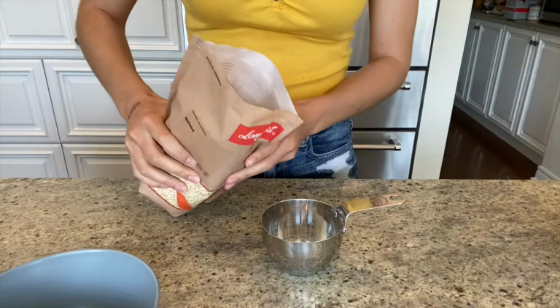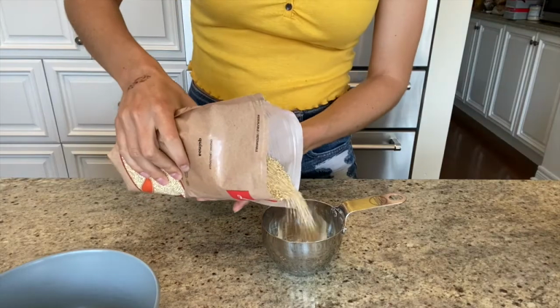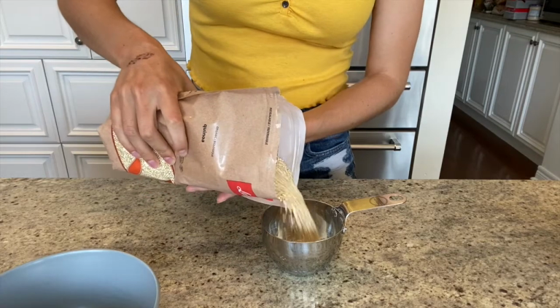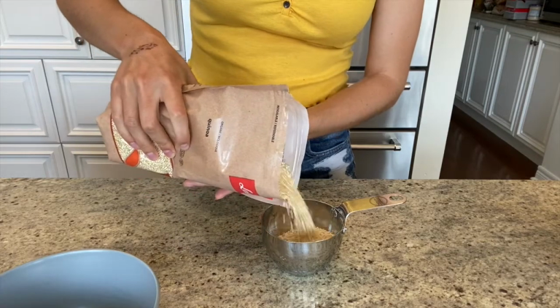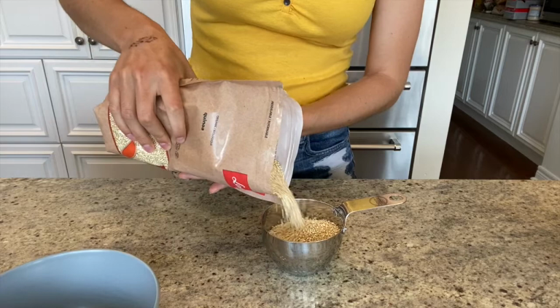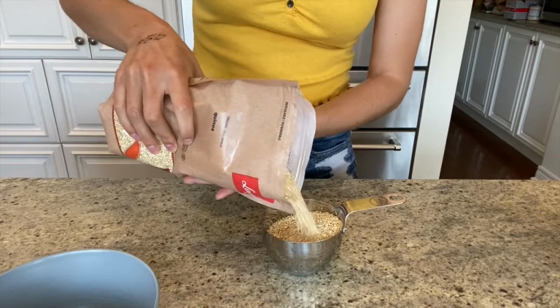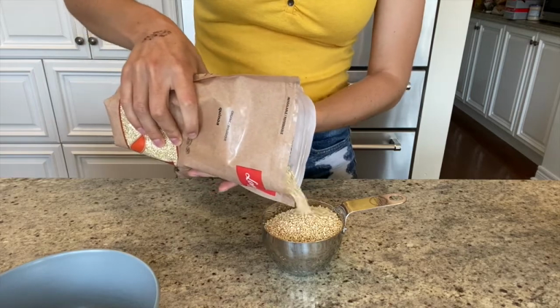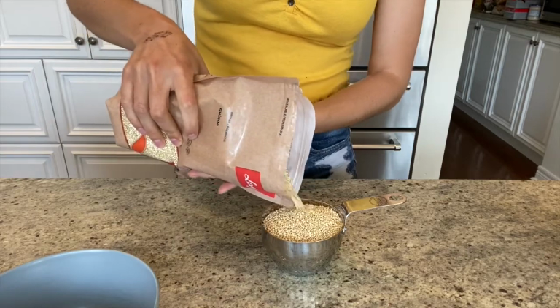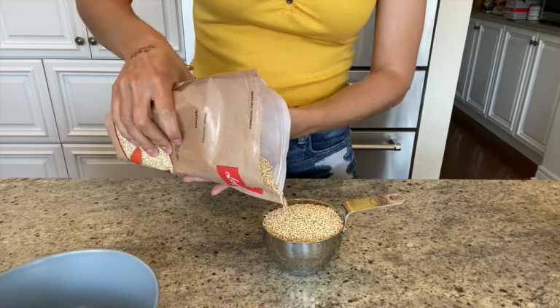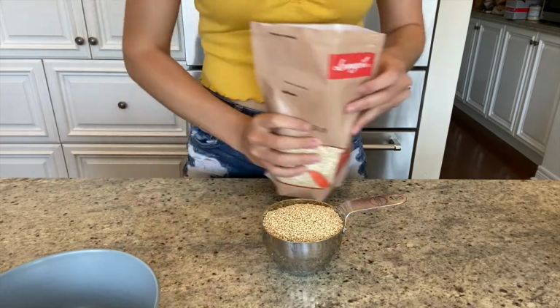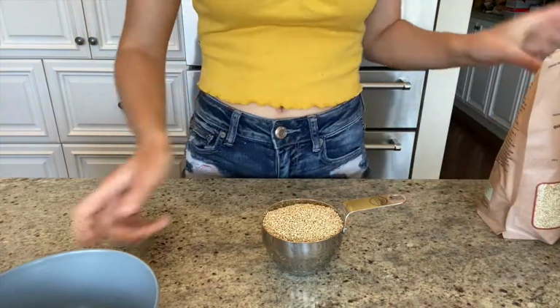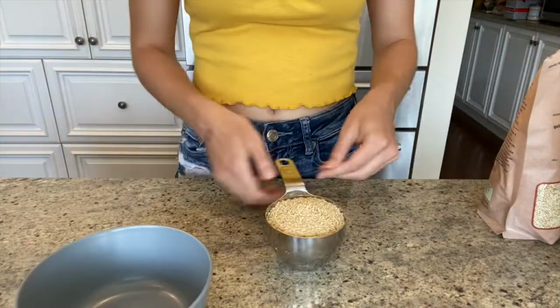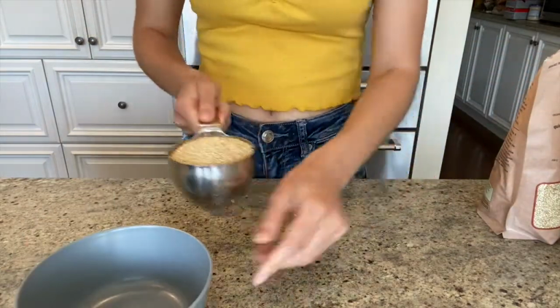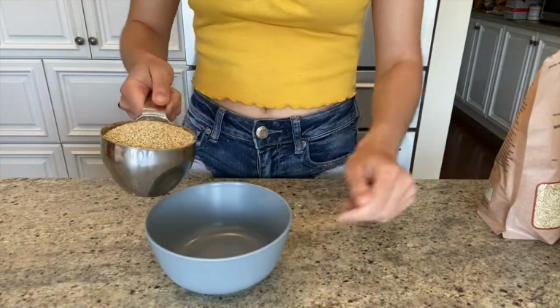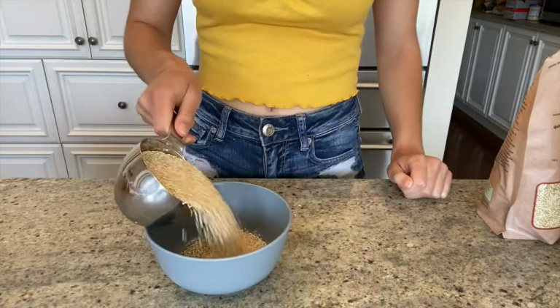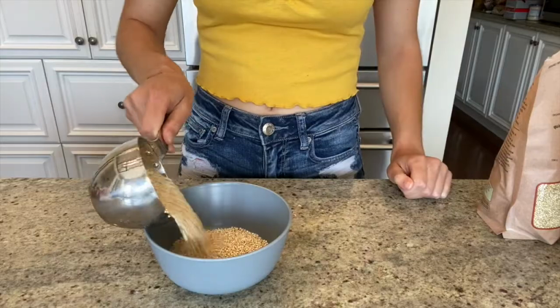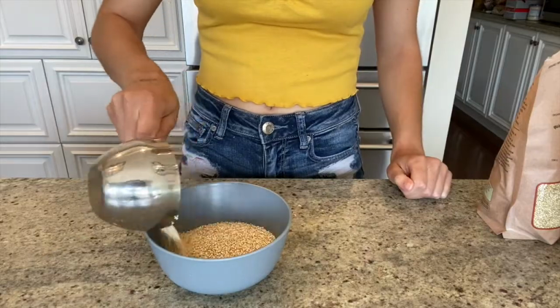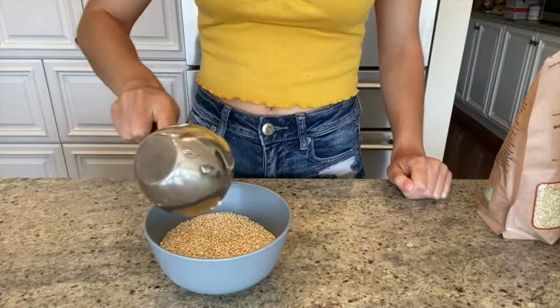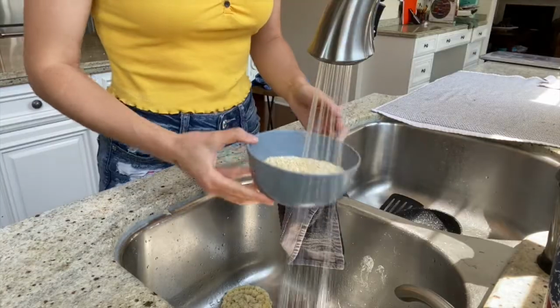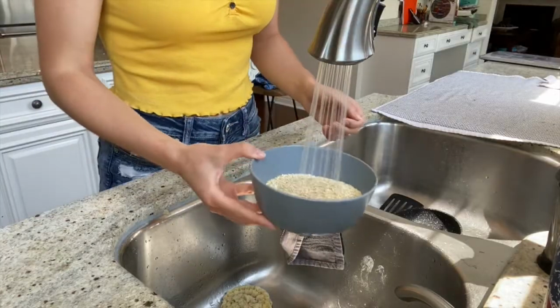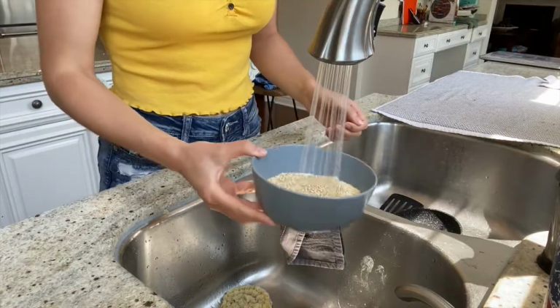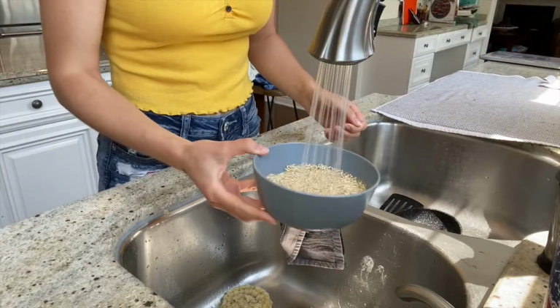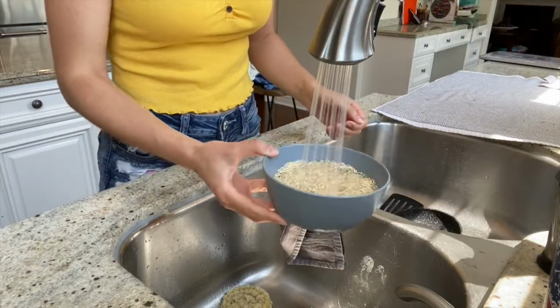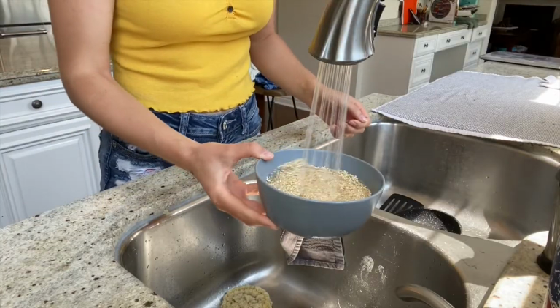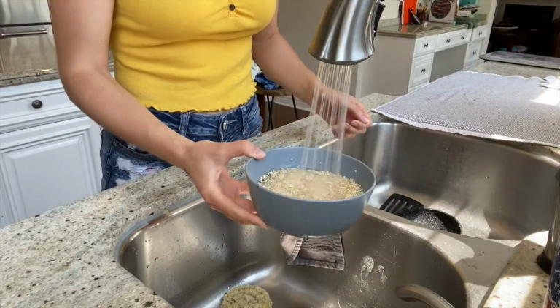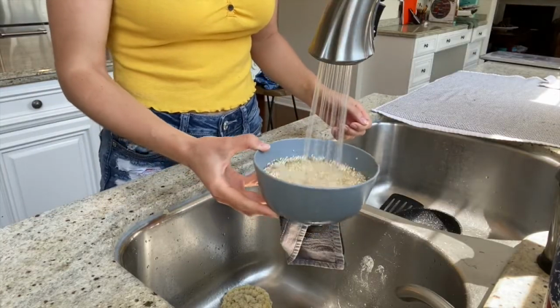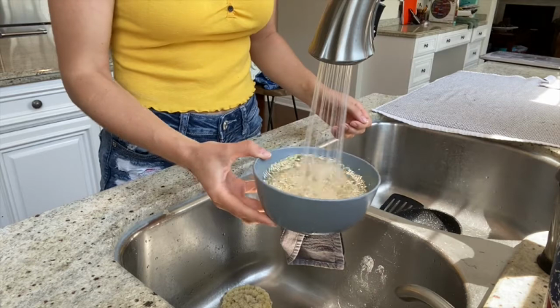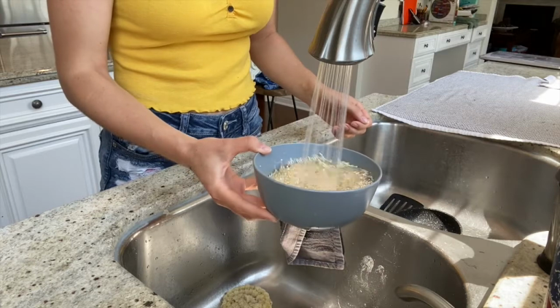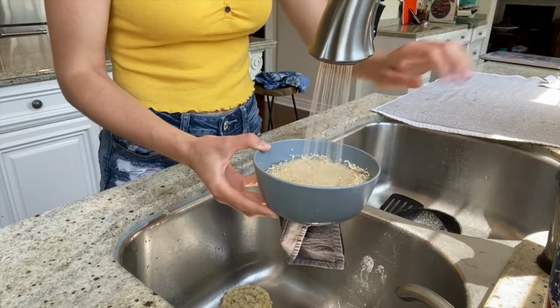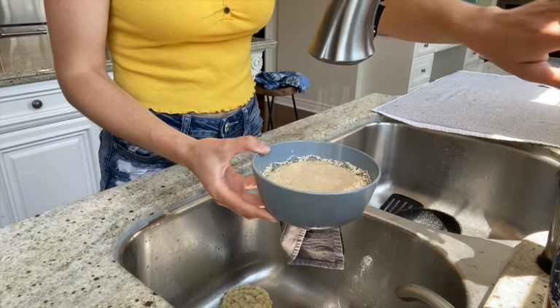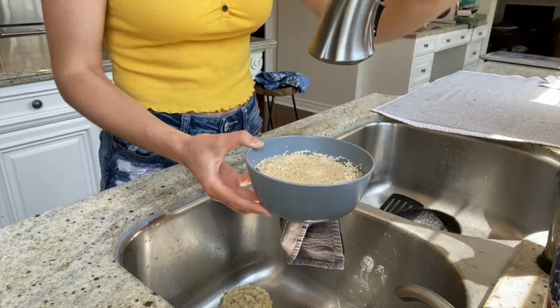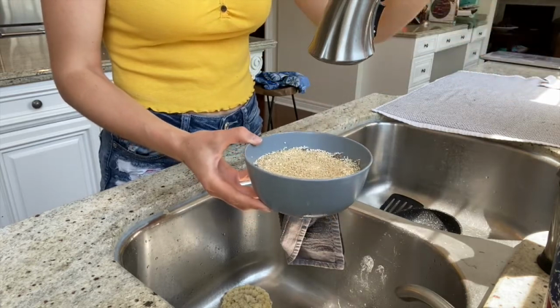Begin by measuring out a cup of uncooked dry quinoa, then transfer it into another bowl. You want to give the quinoa a quick rinse in cold water because it removes the natural coatings that can sometimes create a bitter flavor.